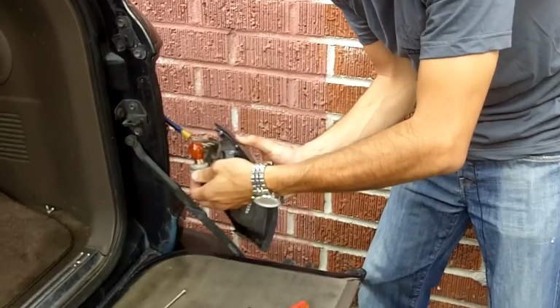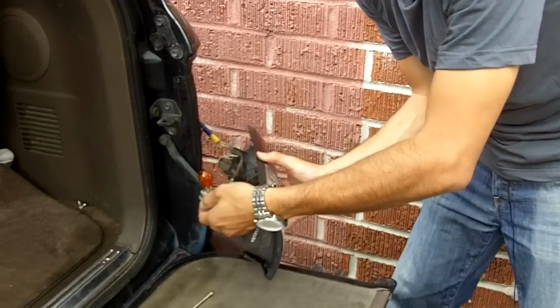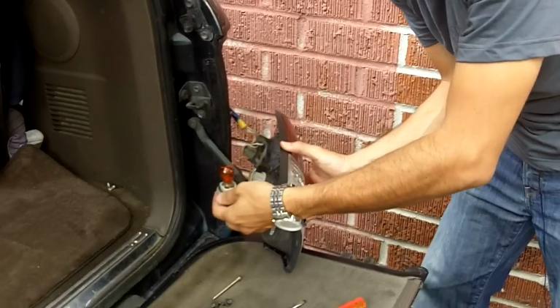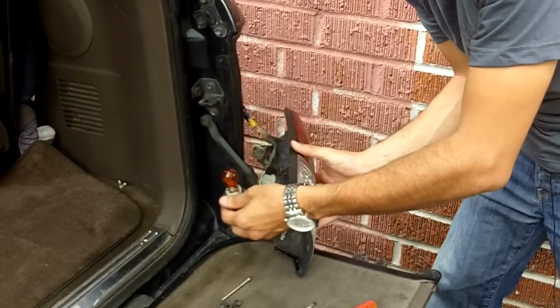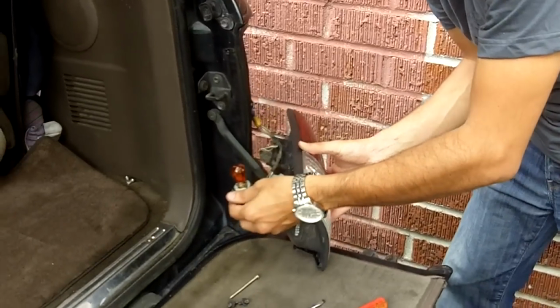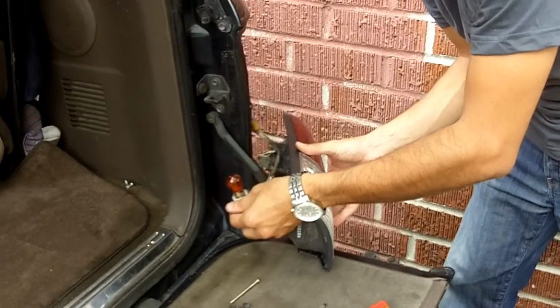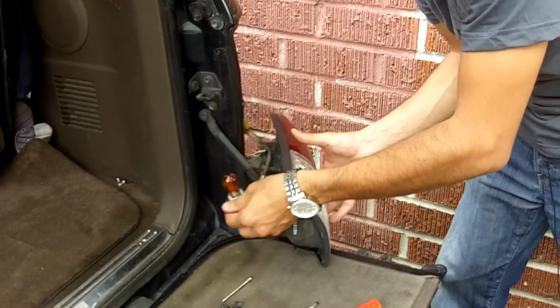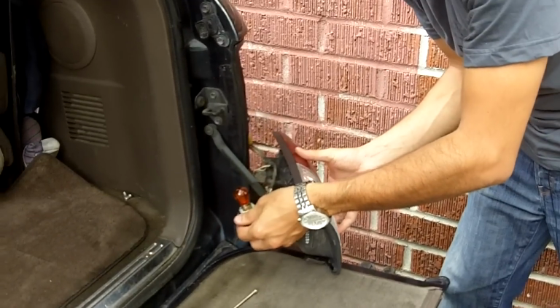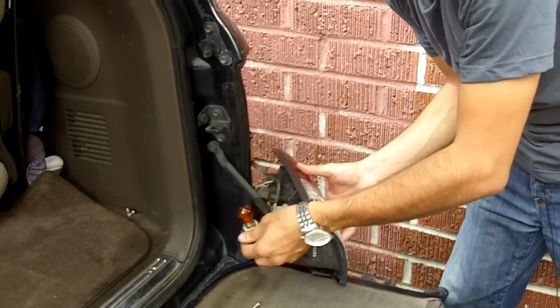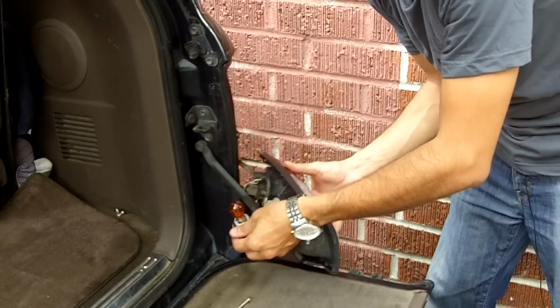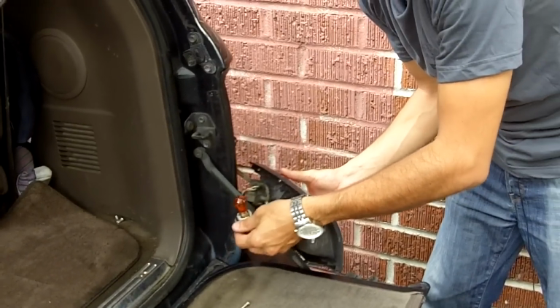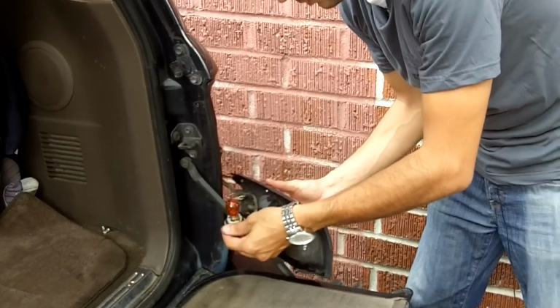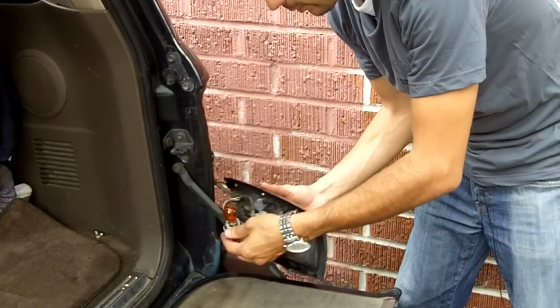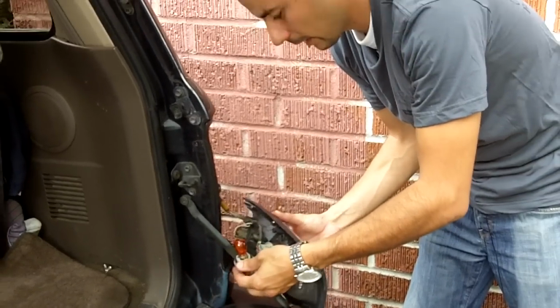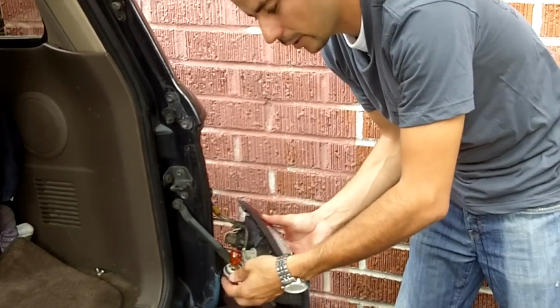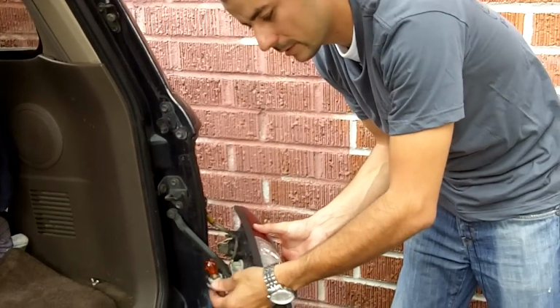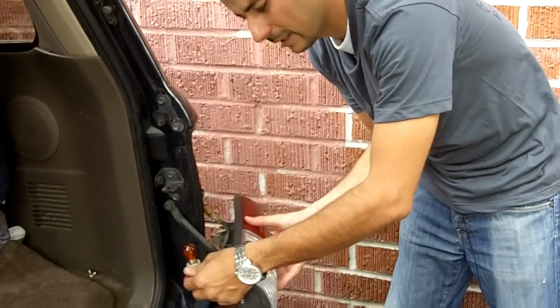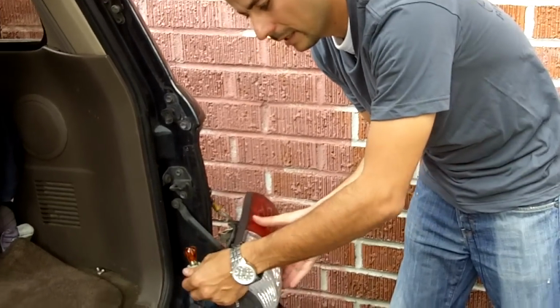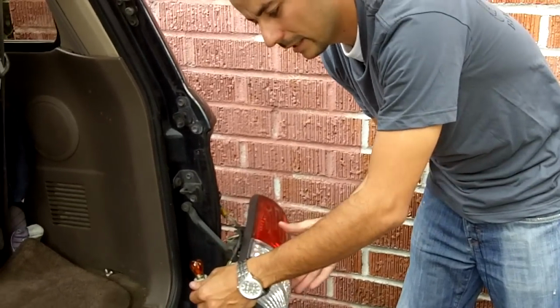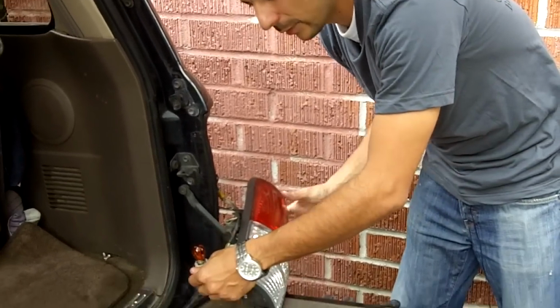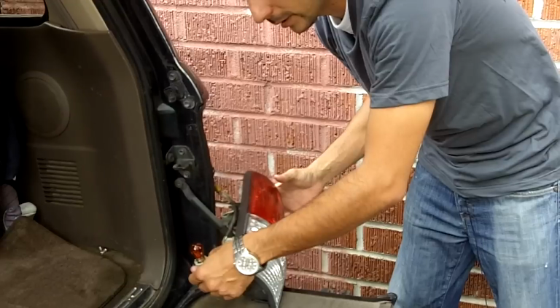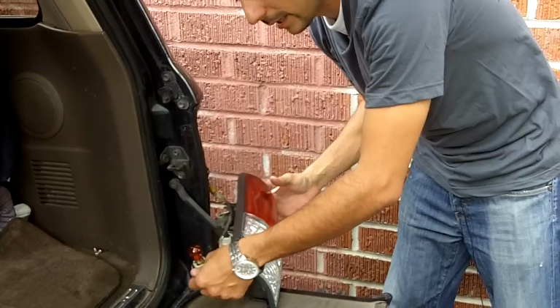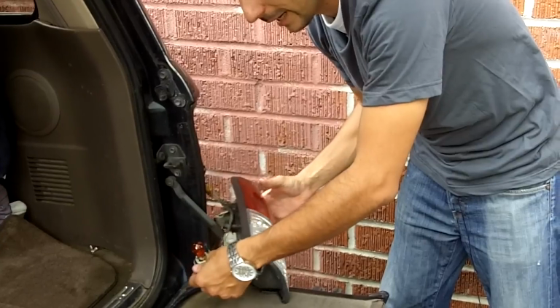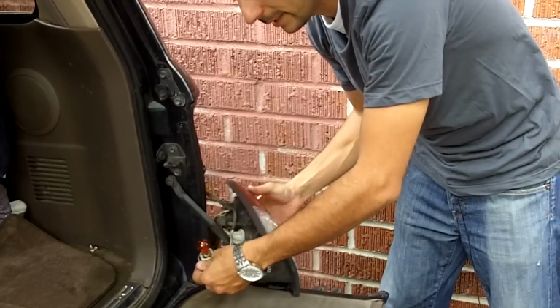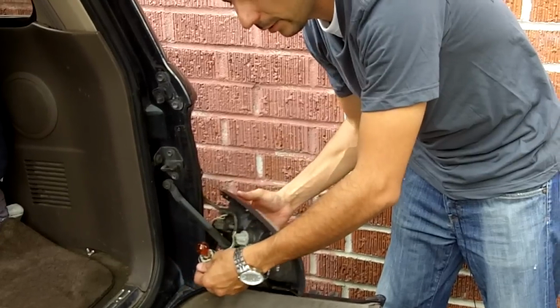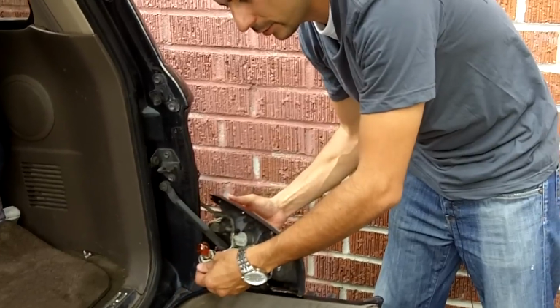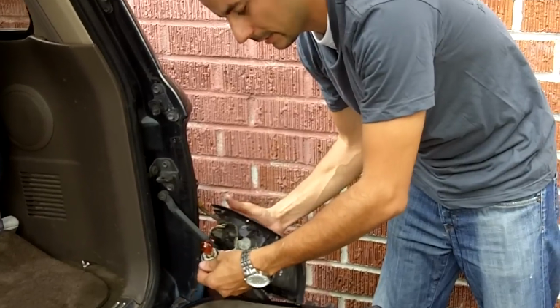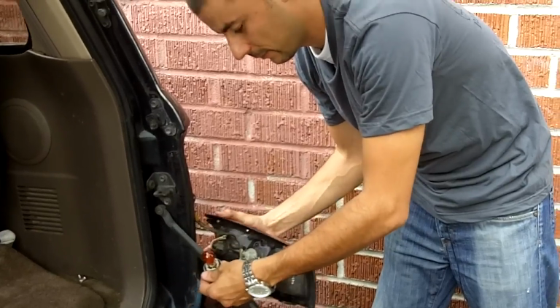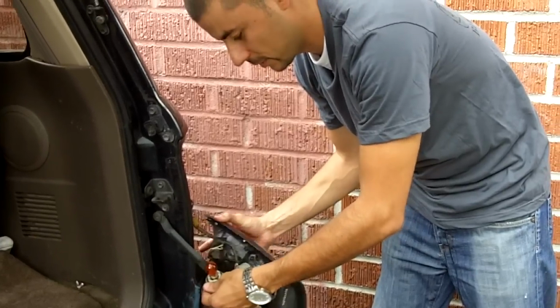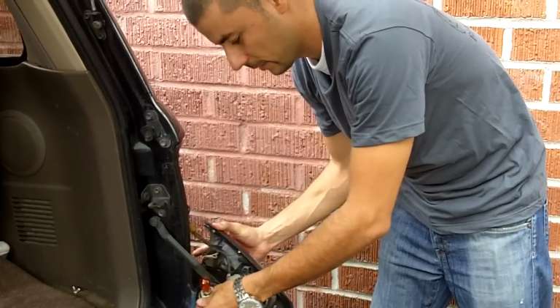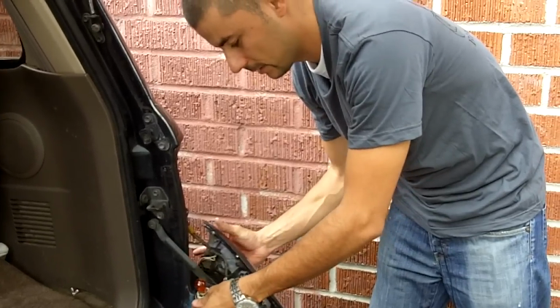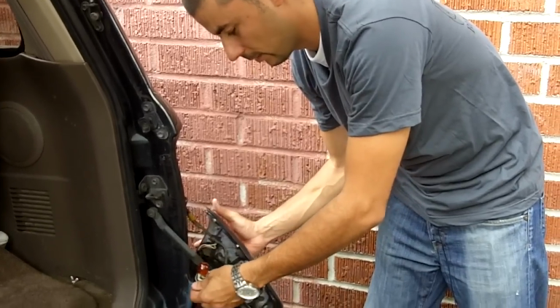And you typically don't want to touch the bulb with your hands. So I'm going to go inside, get a quick napkin, and go ahead and show you guys how to finish up the install.